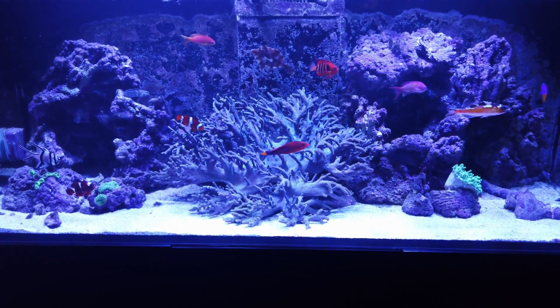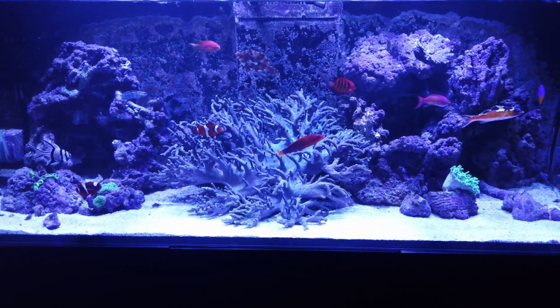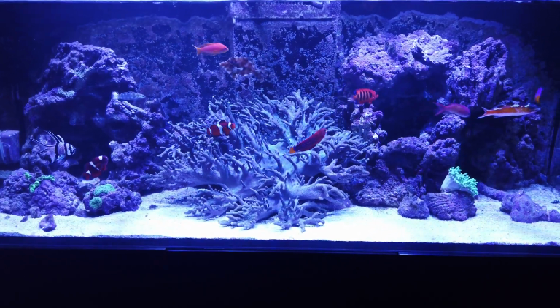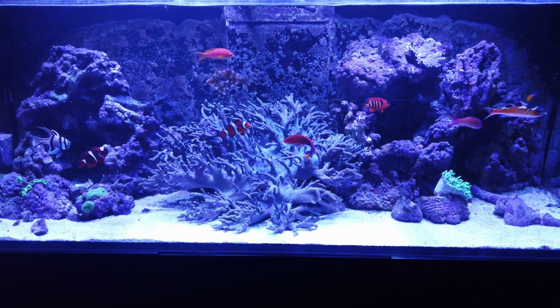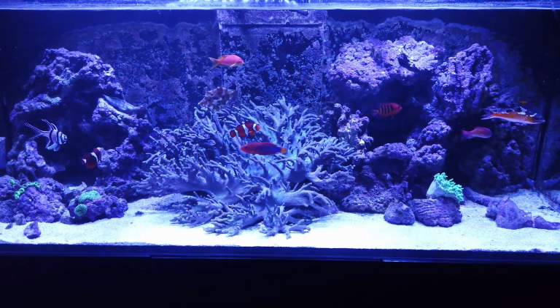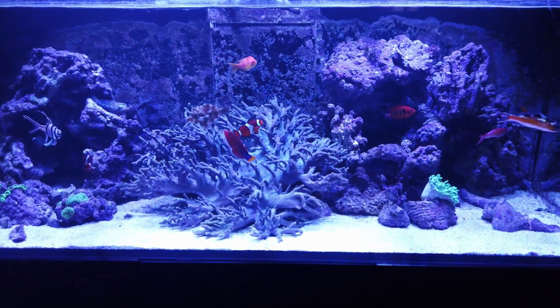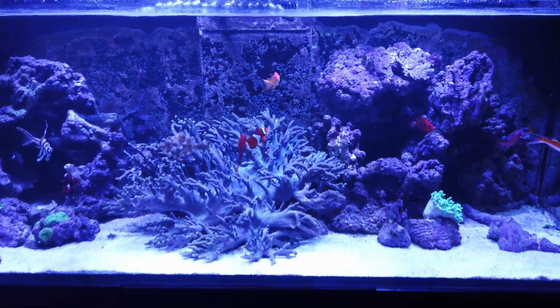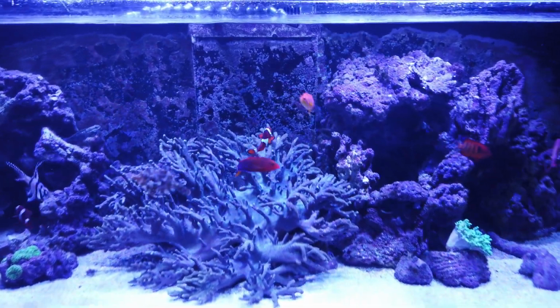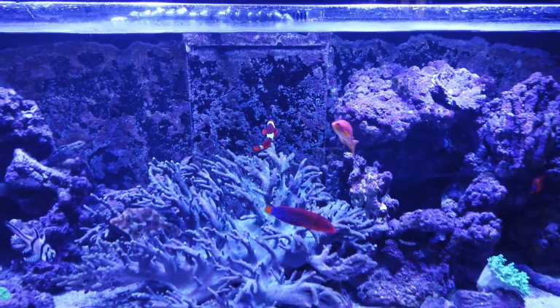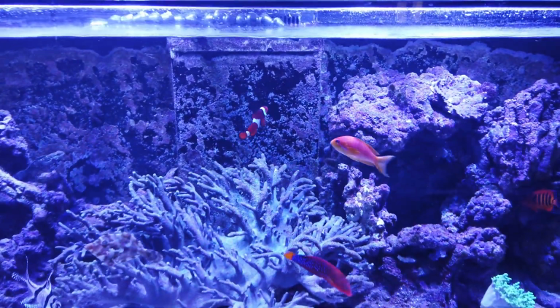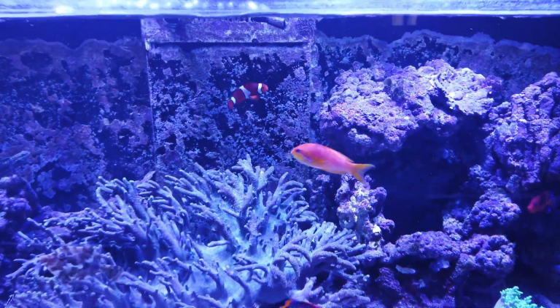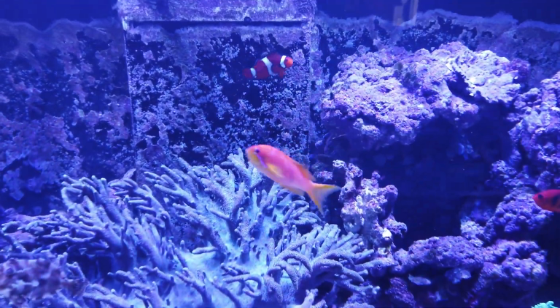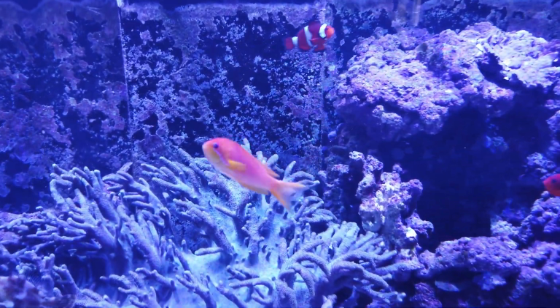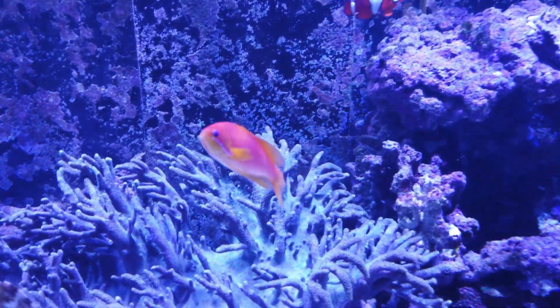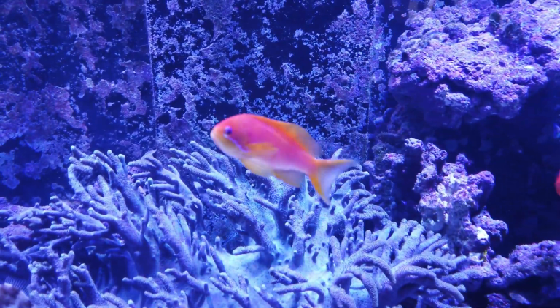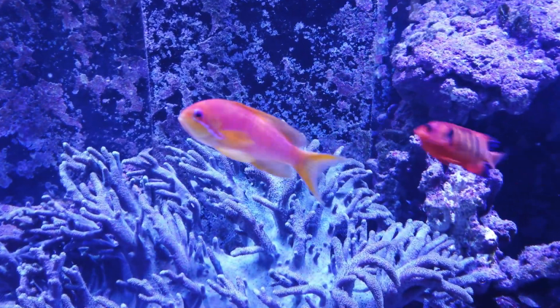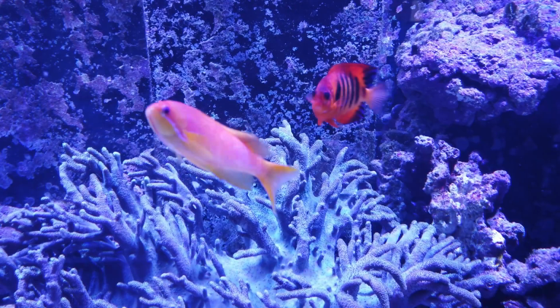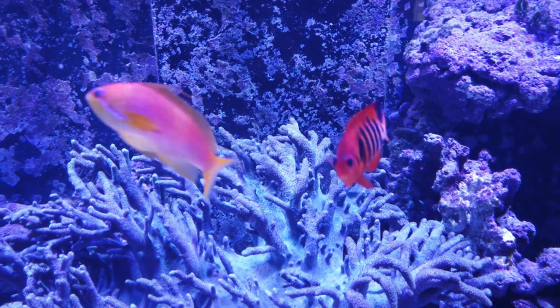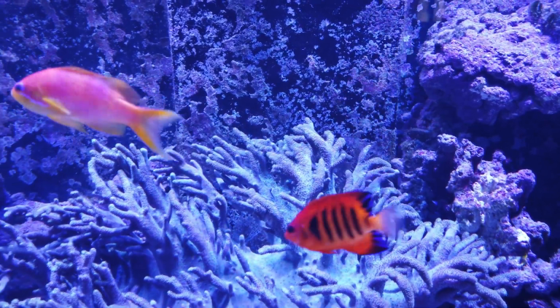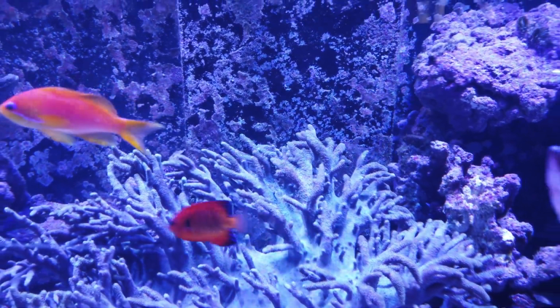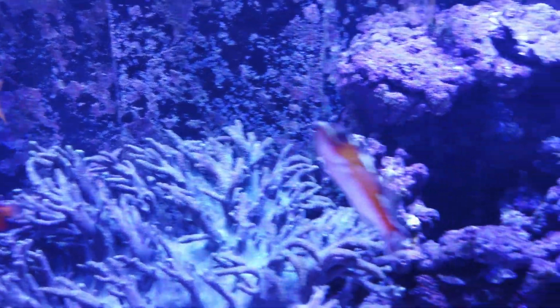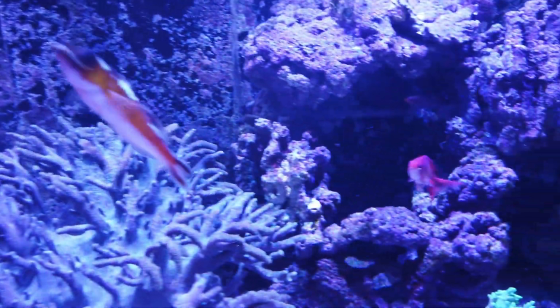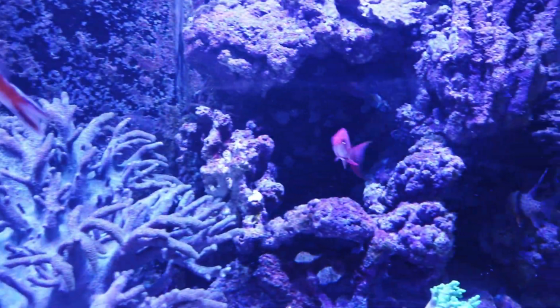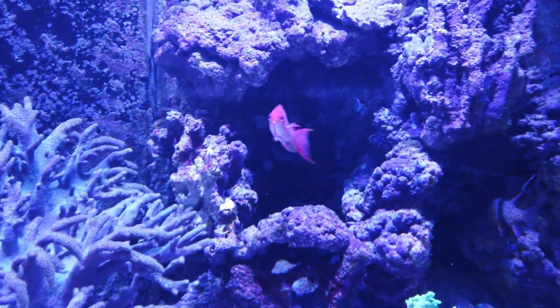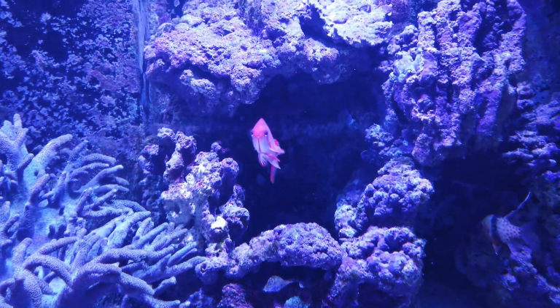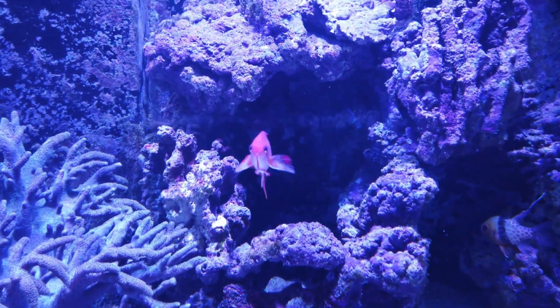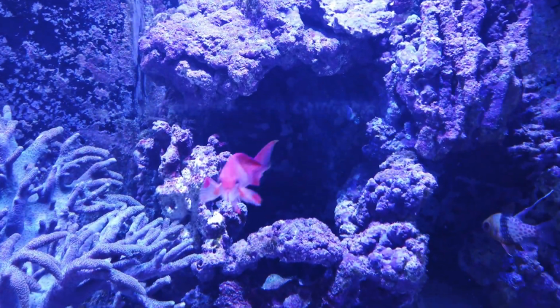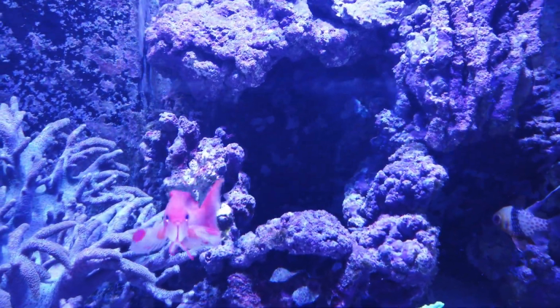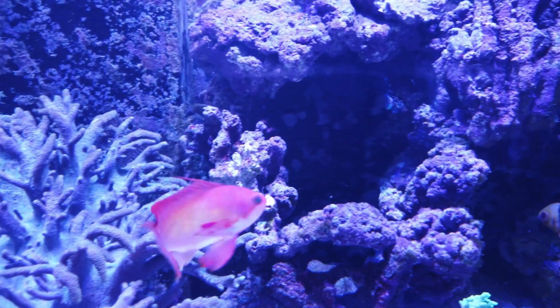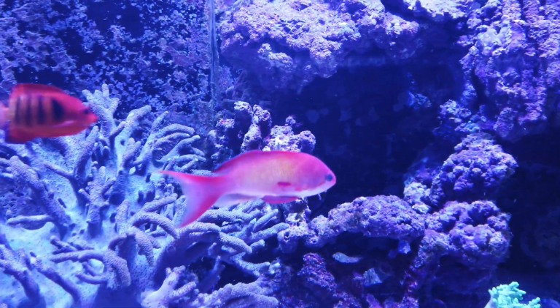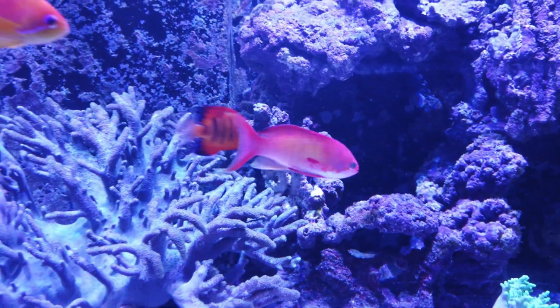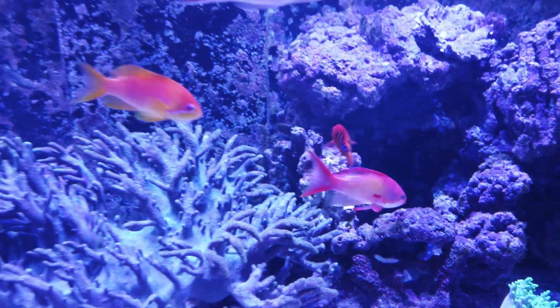Last week I added some Anthias — female right here, beautiful orangey color, male right there in the back, more red. Acclimated really nicely.